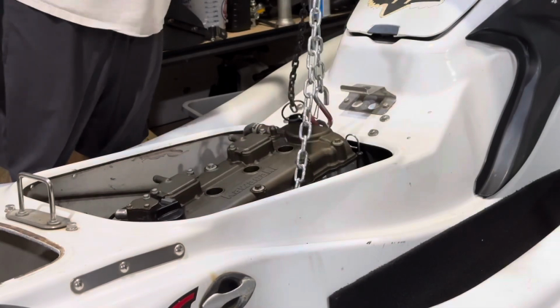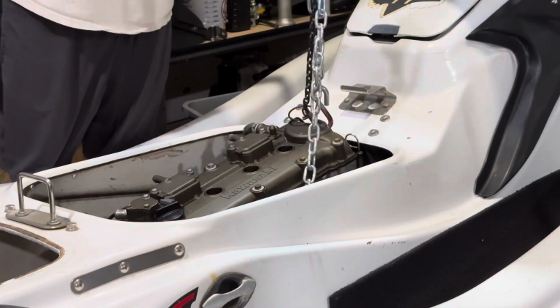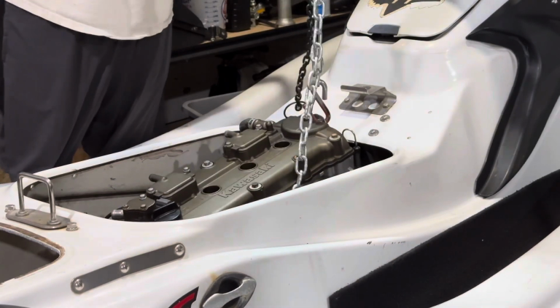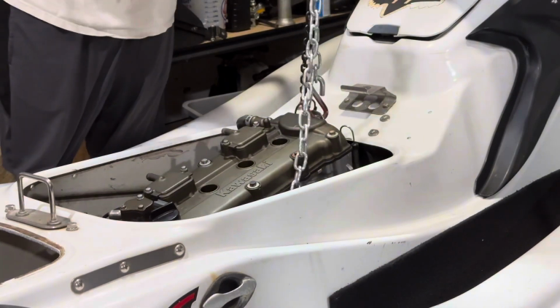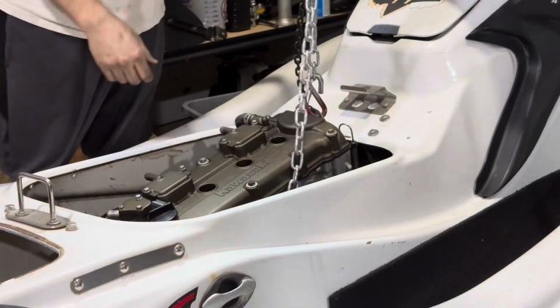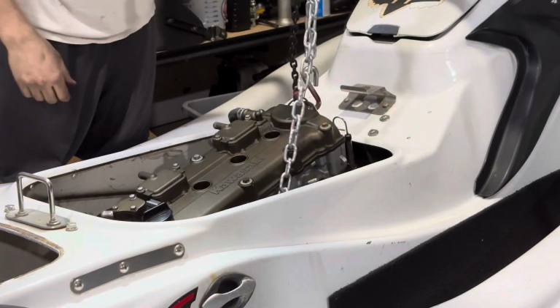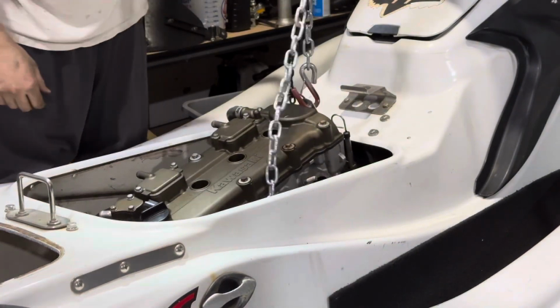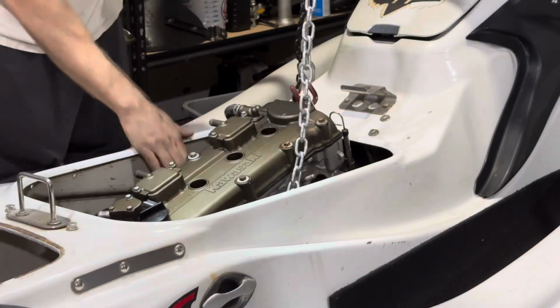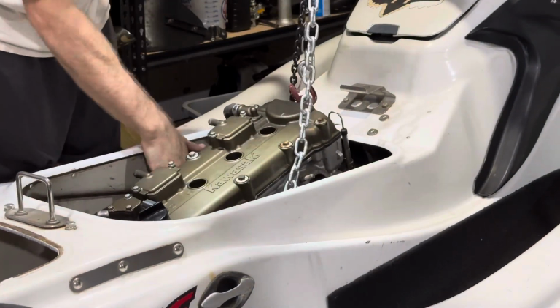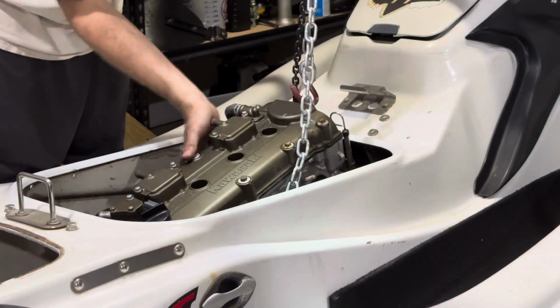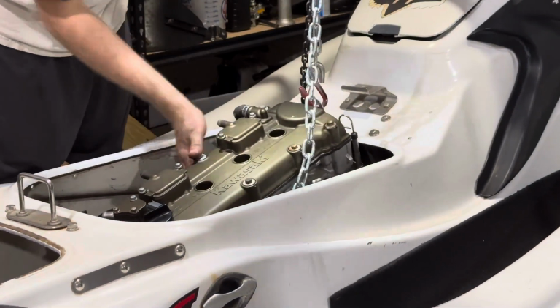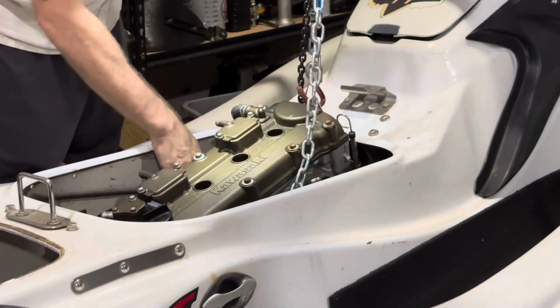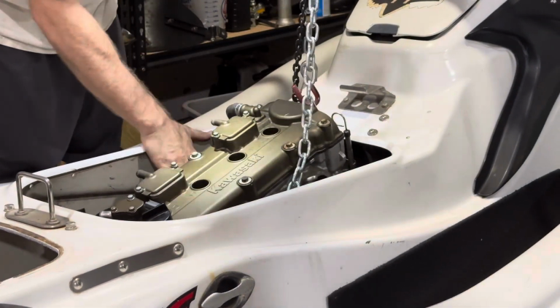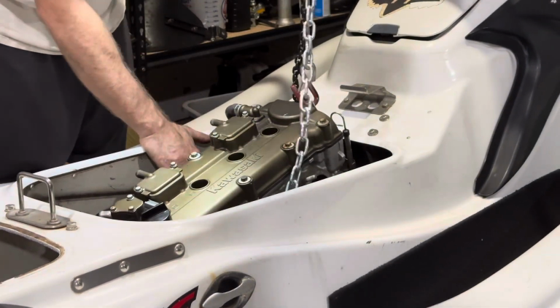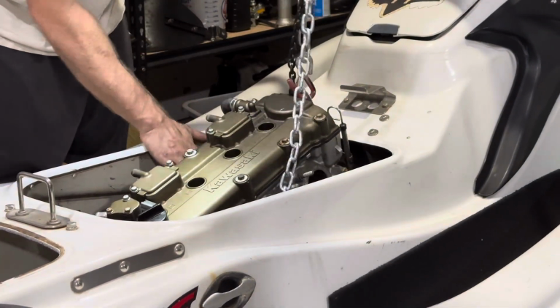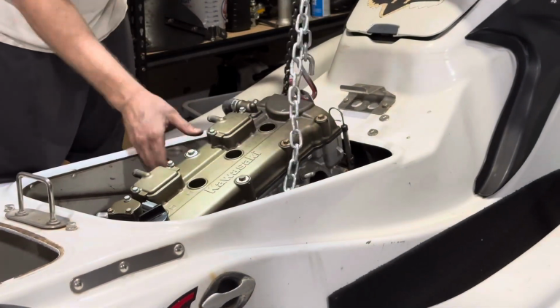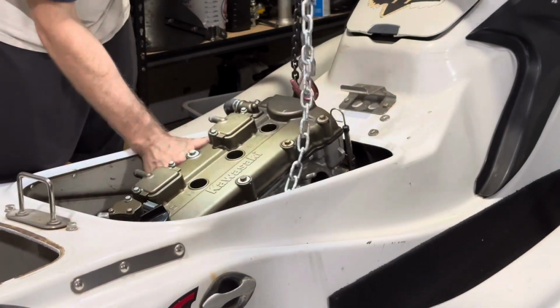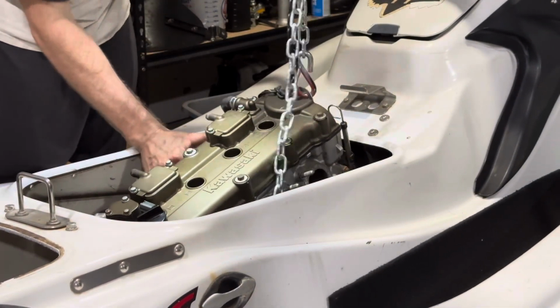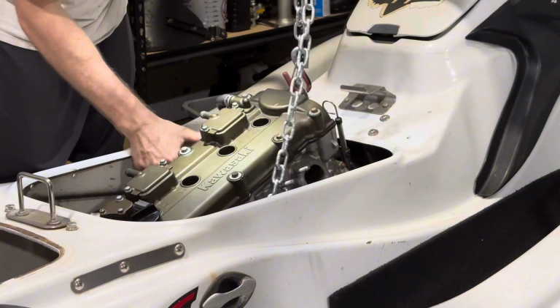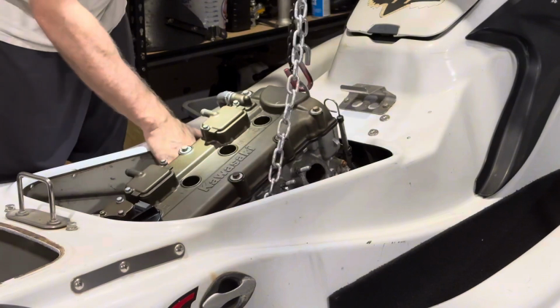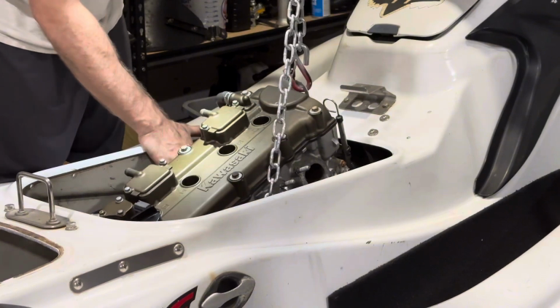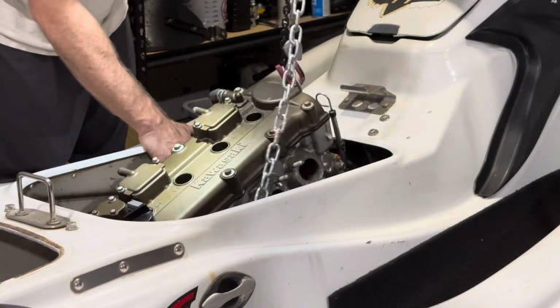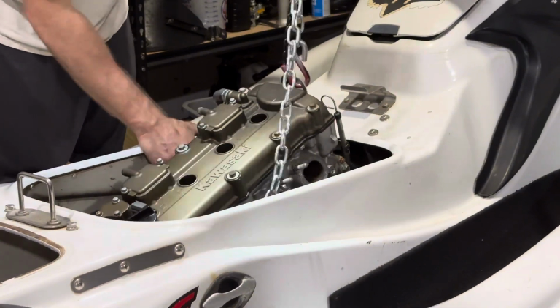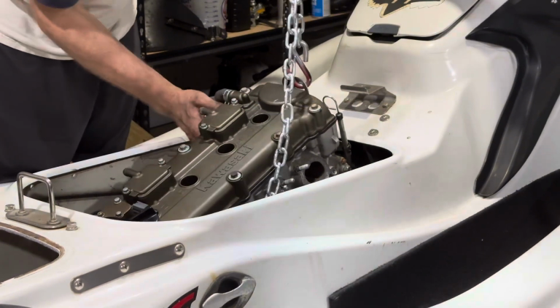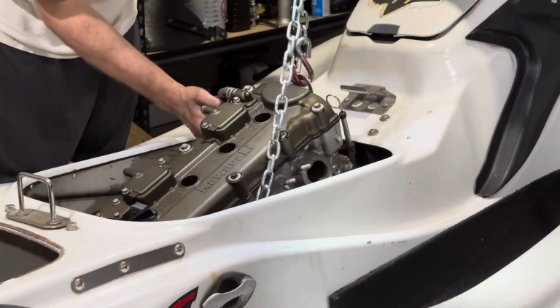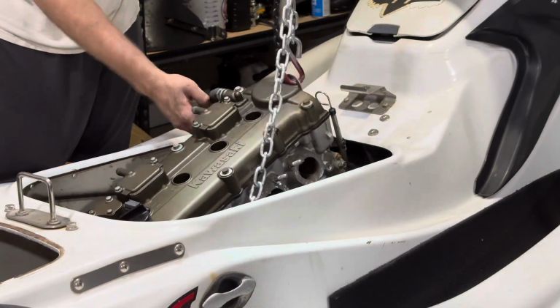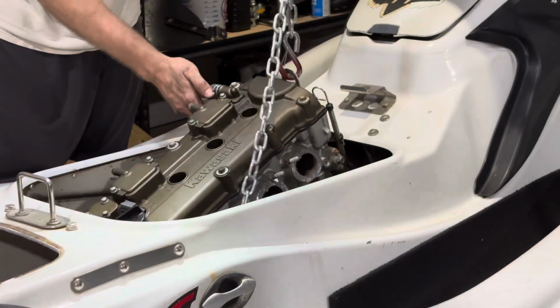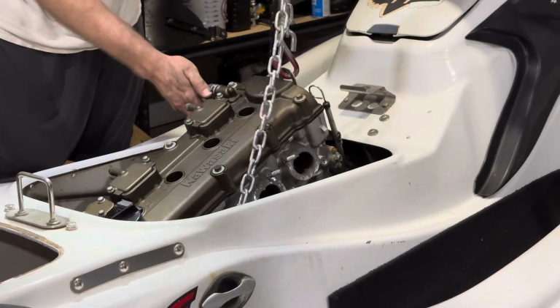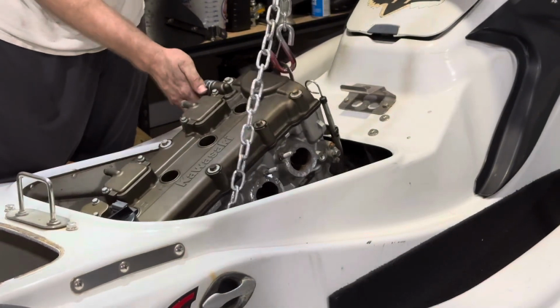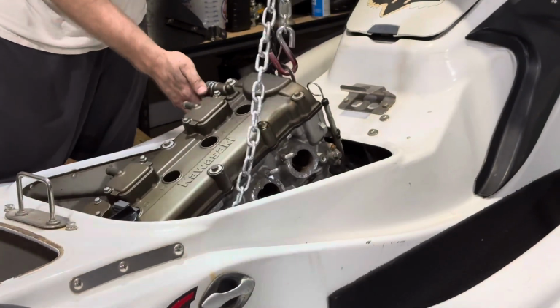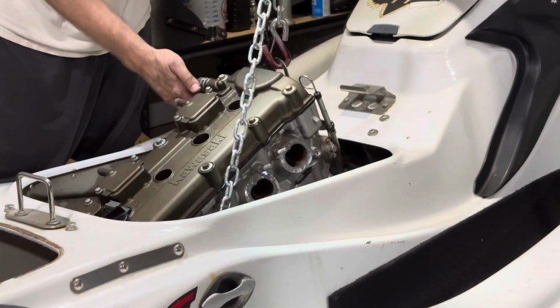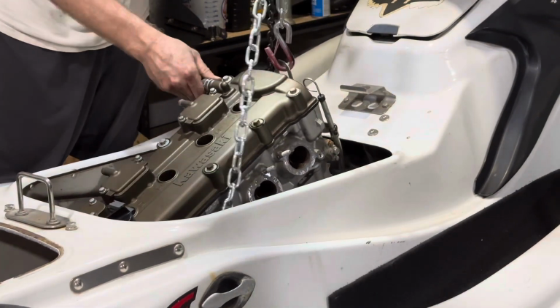I skipped over a few parts, but taking out the intake manifold and the exhaust manifold, it's not too difficult. It's just a bunch of bolts on top — they're pretty easily seen.